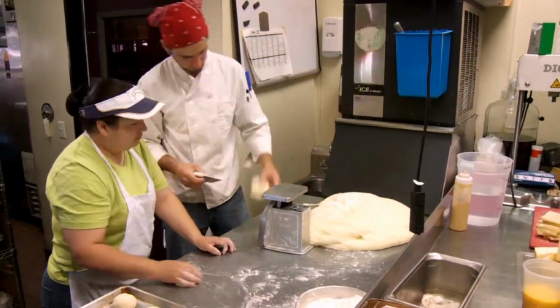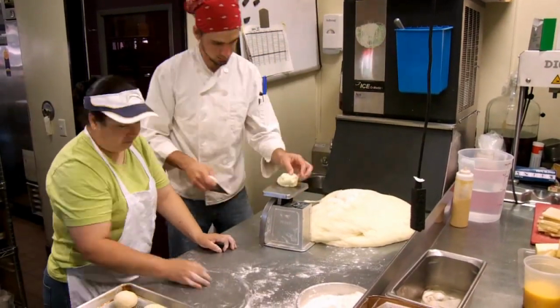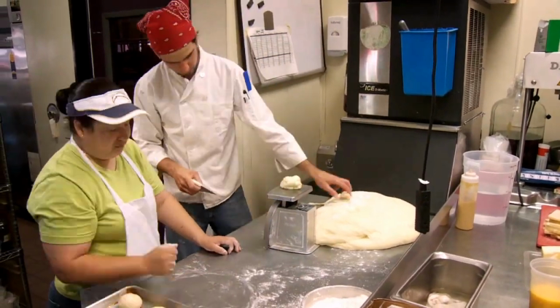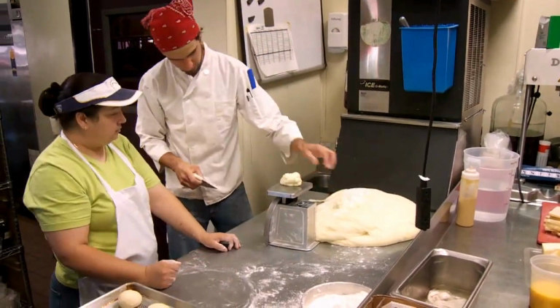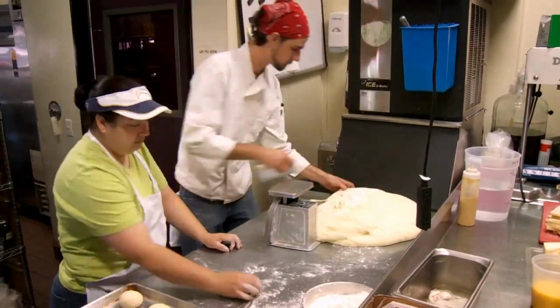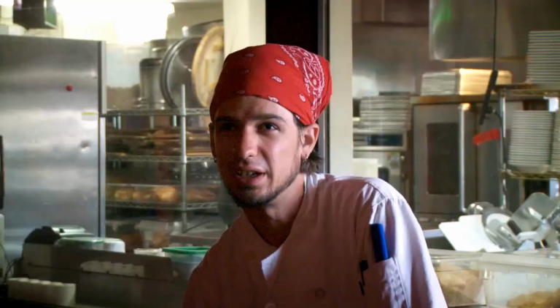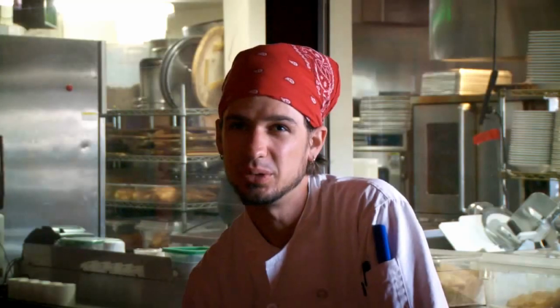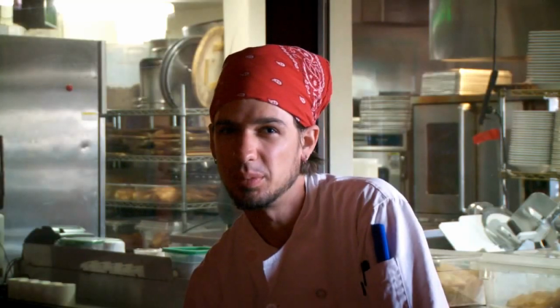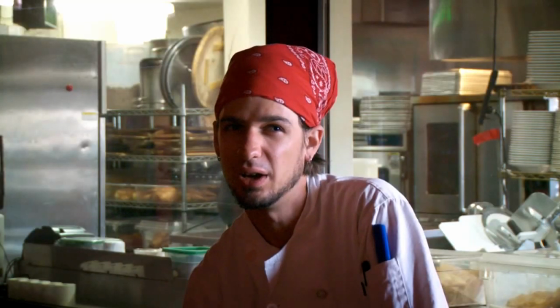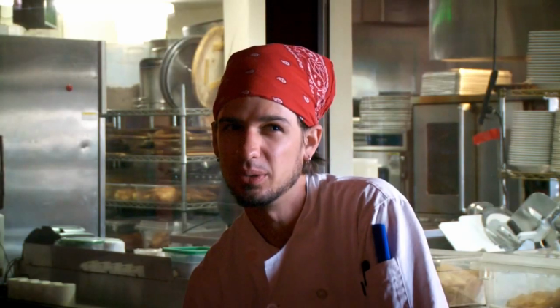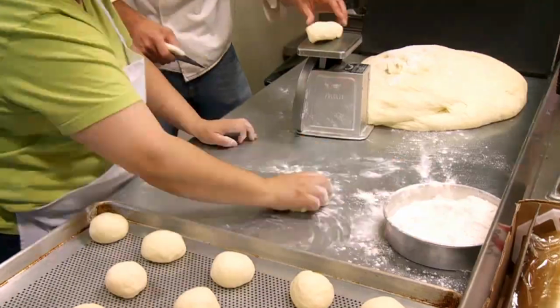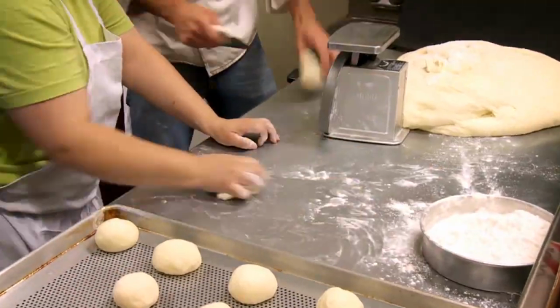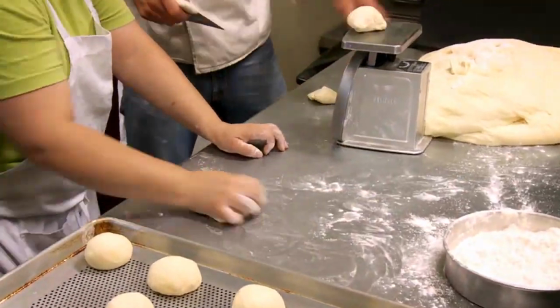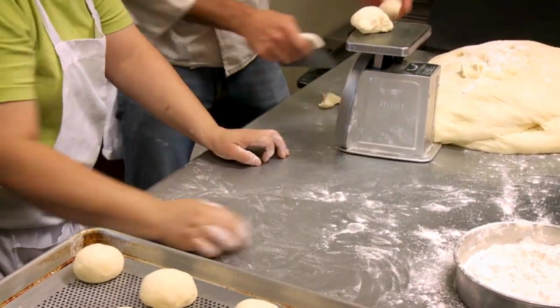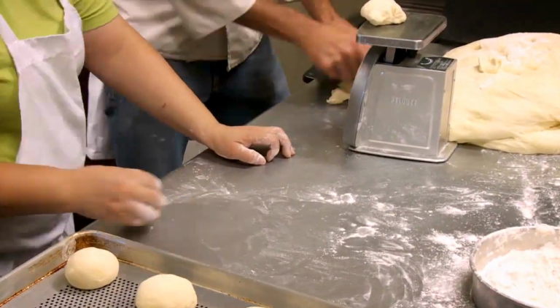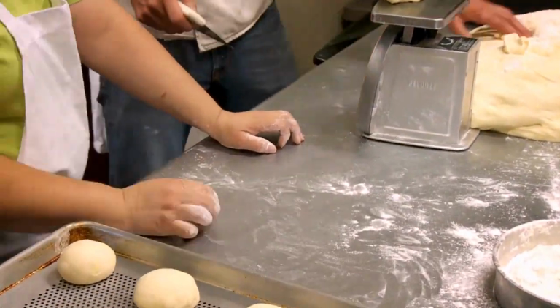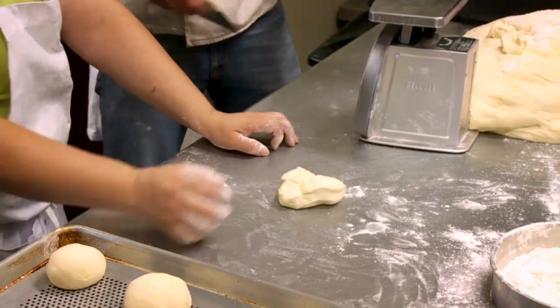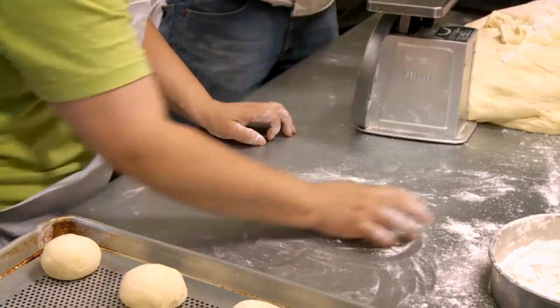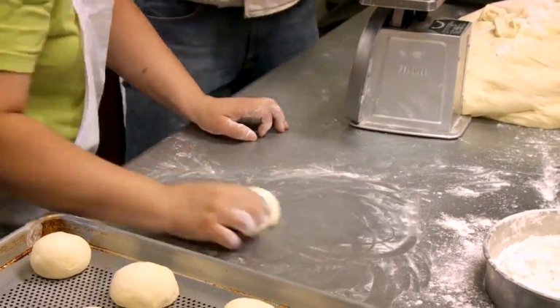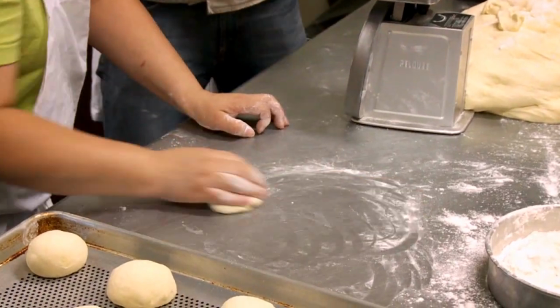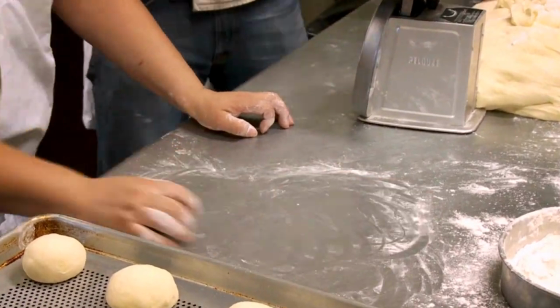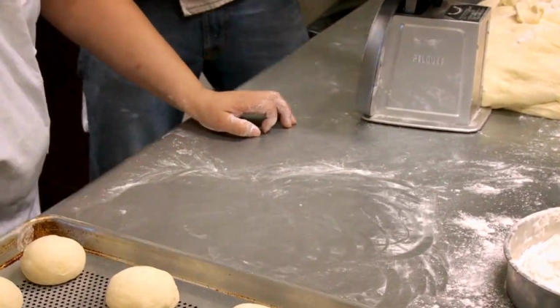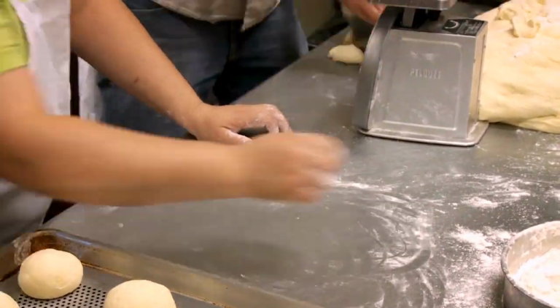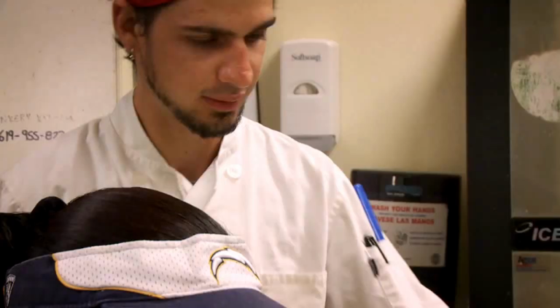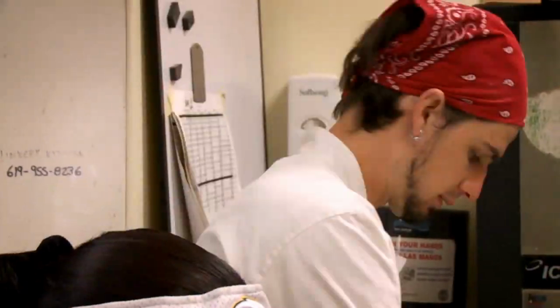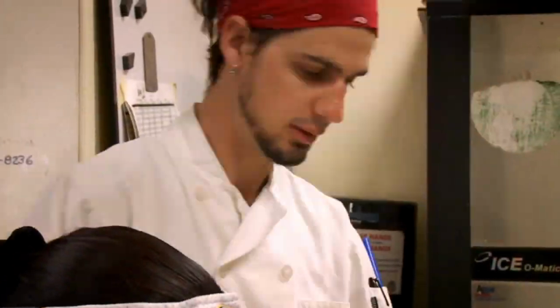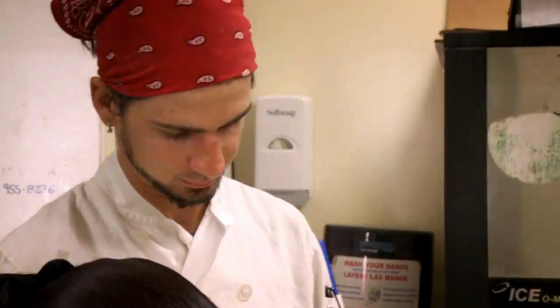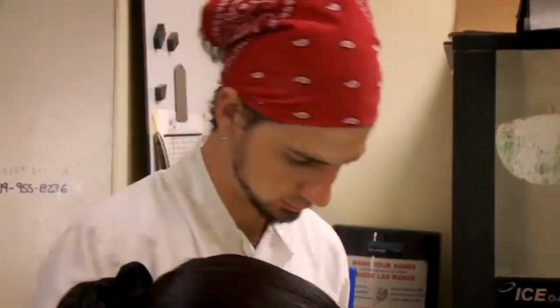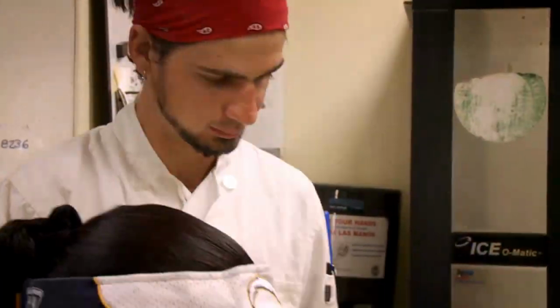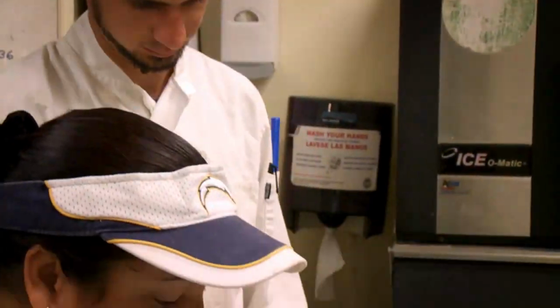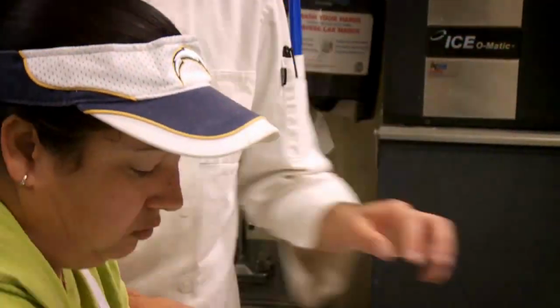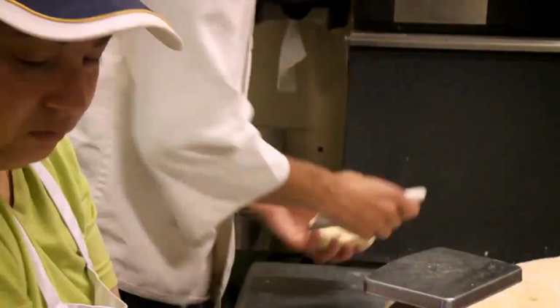All together, the process takes usually about four or five hours. So it's really our bread — it's exactly how we want it.